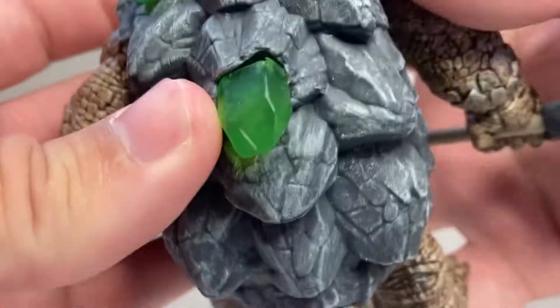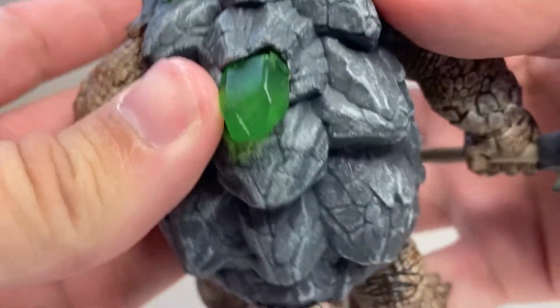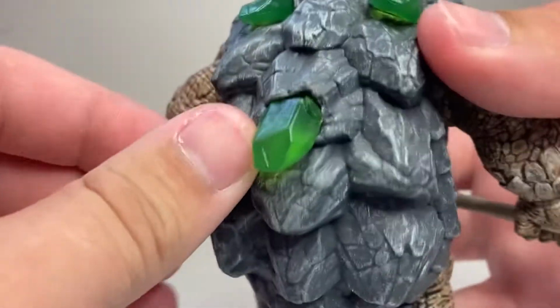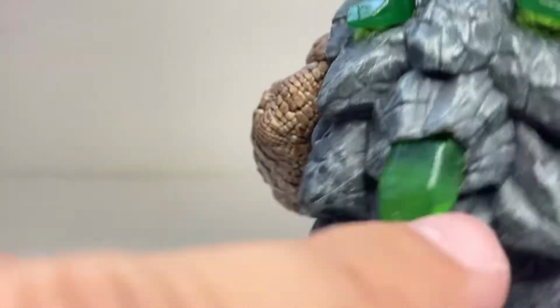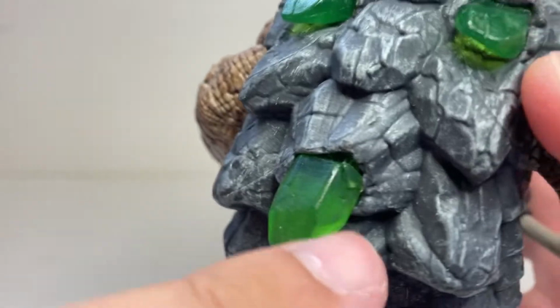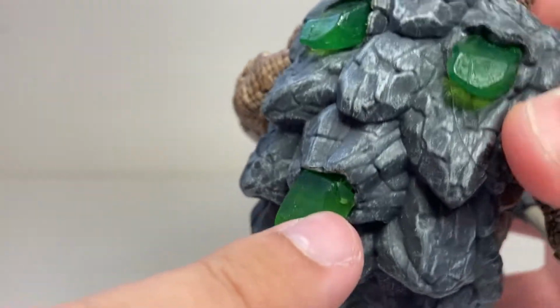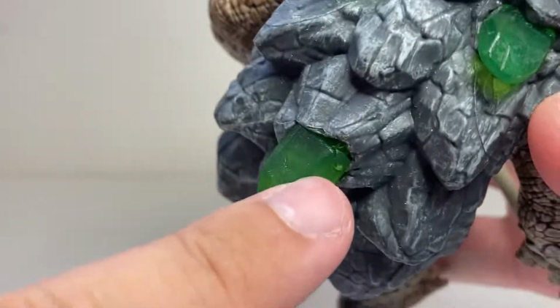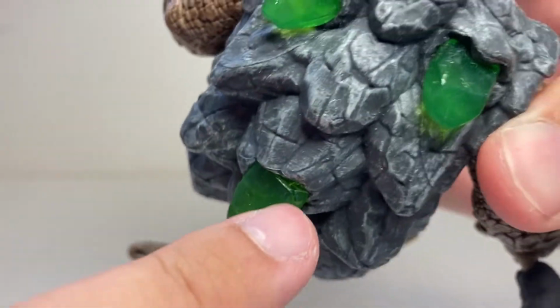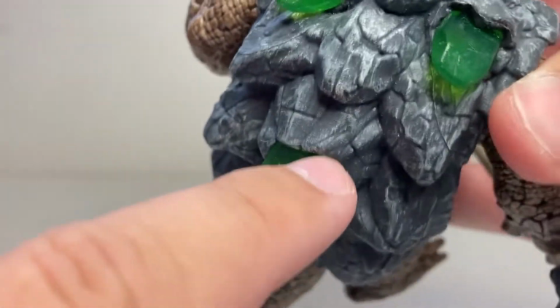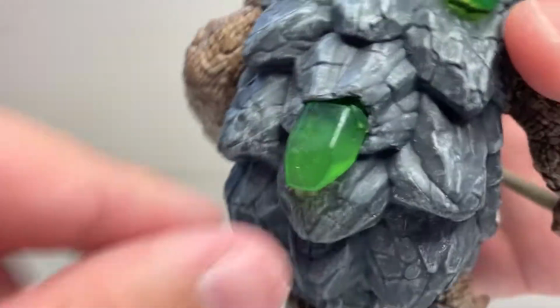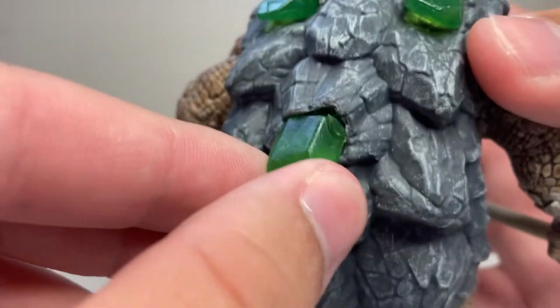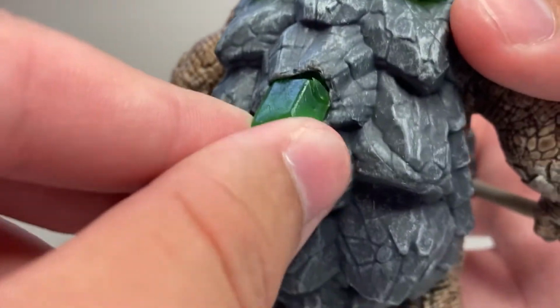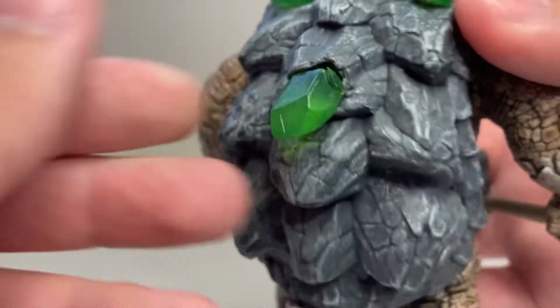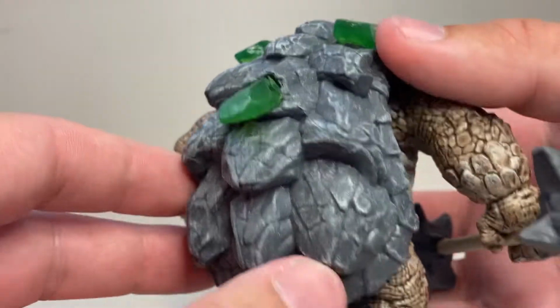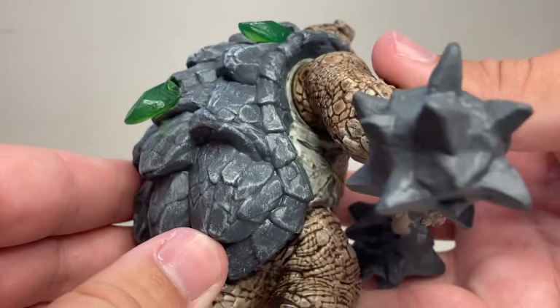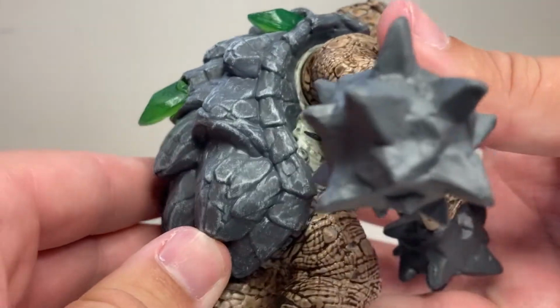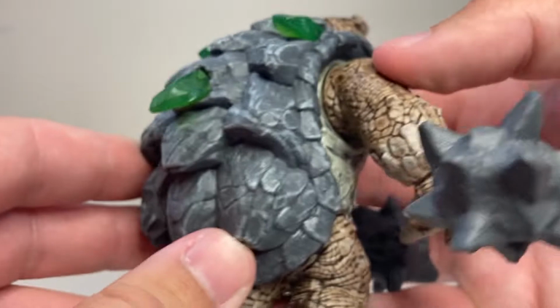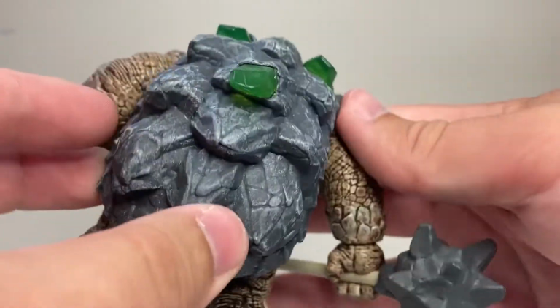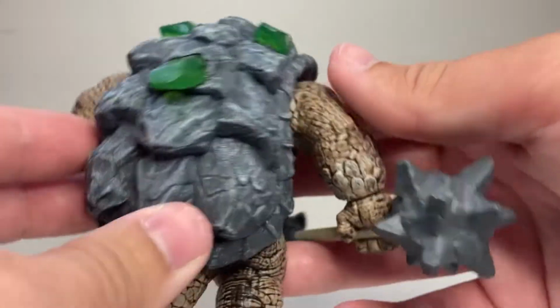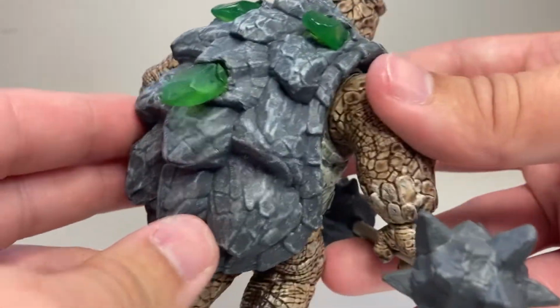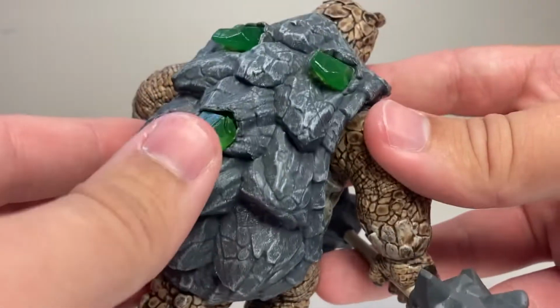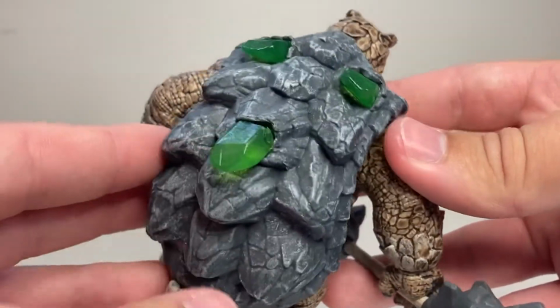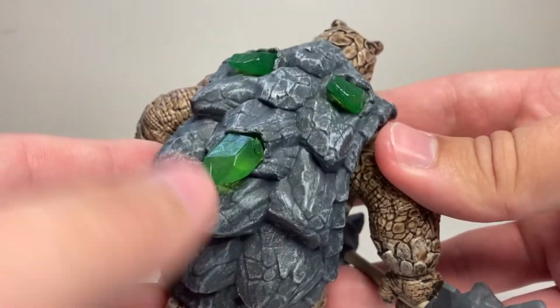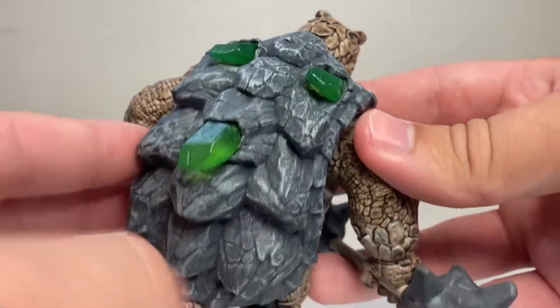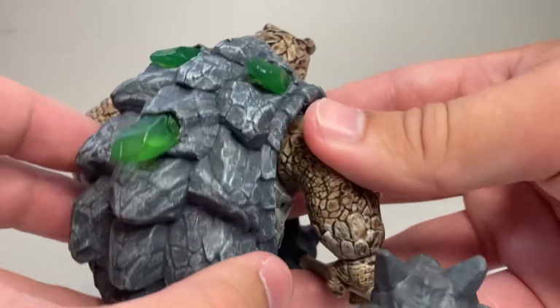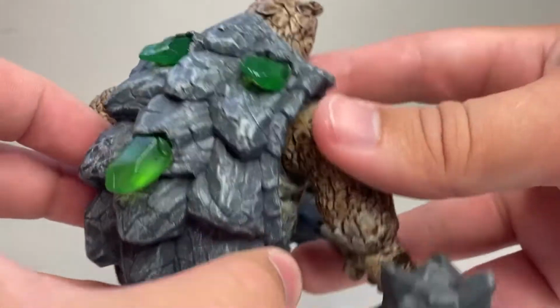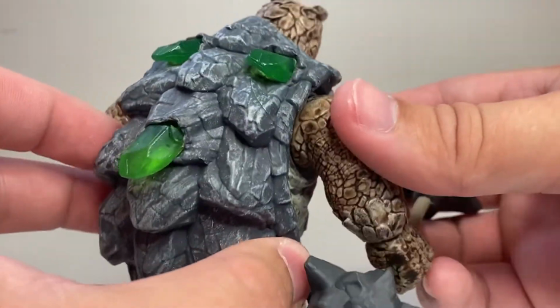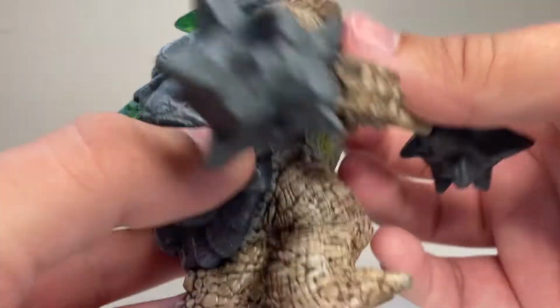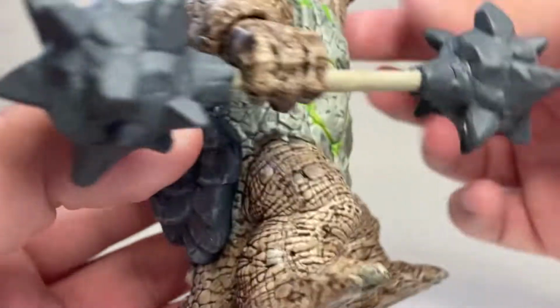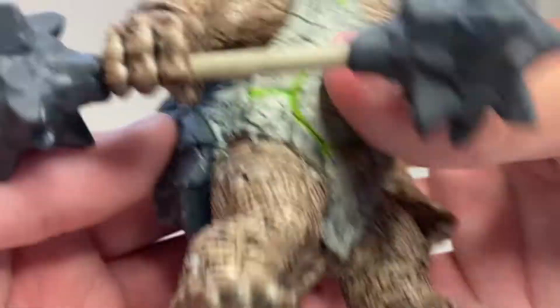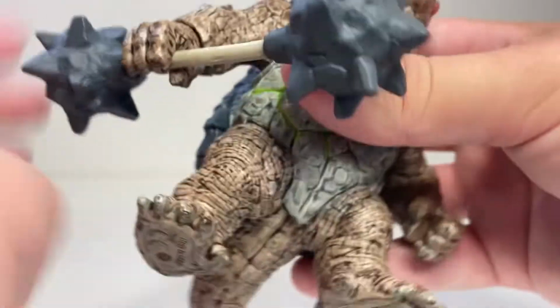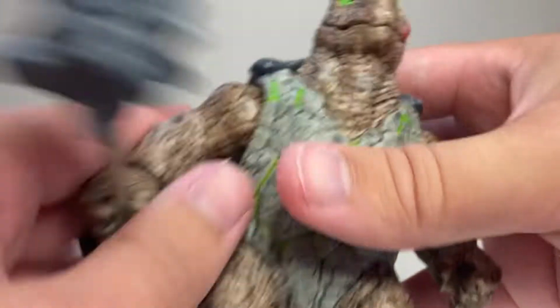What kind of sucks a little bit is this one doesn't seem to be seated in that hole properly. I'm not sure if that's a running problem with this mold or if that's just mine in particular. But not too big a deal, just kind of worth mentioning.